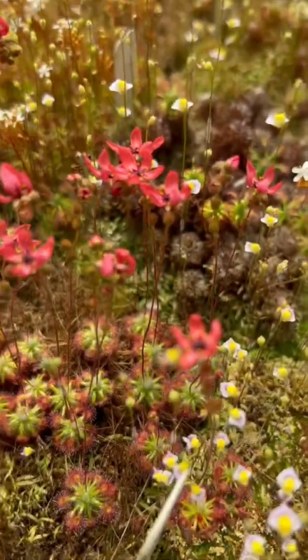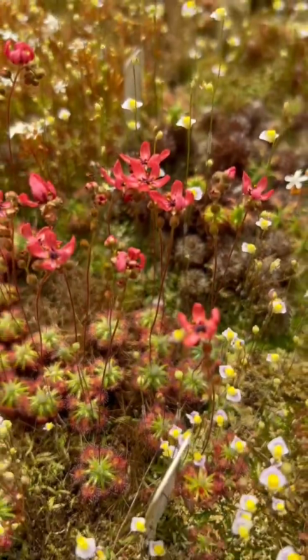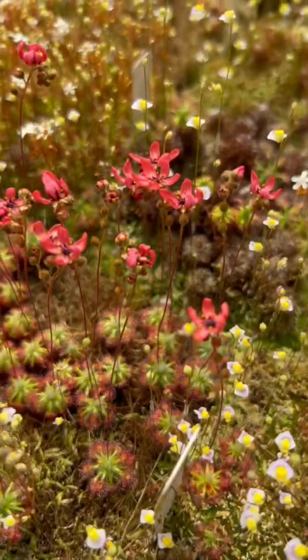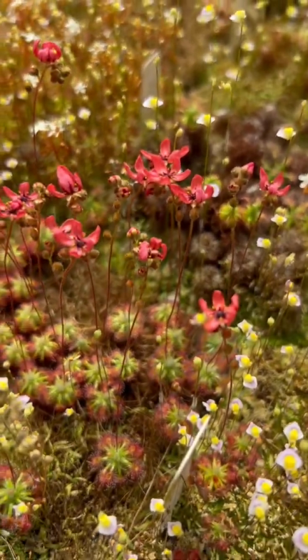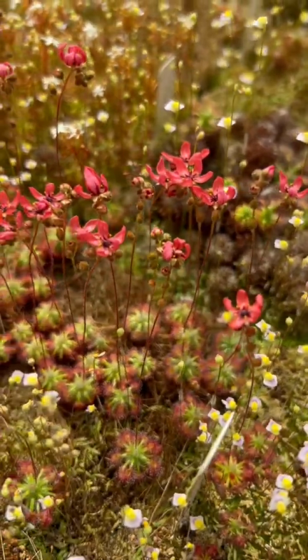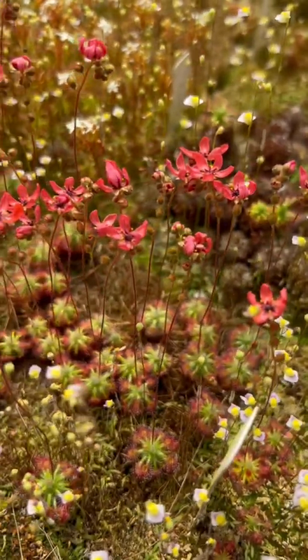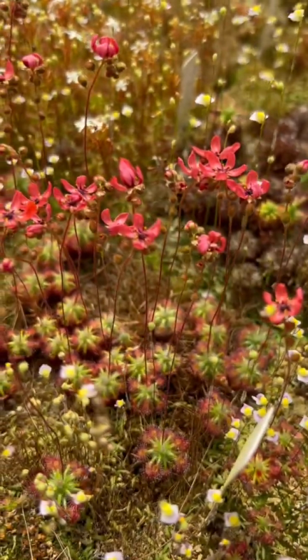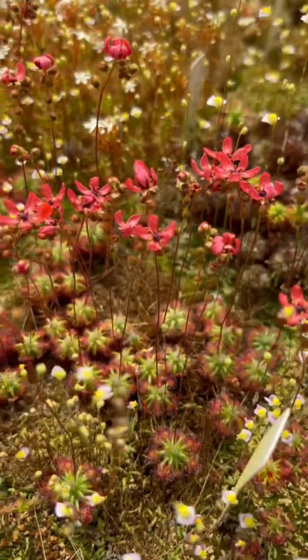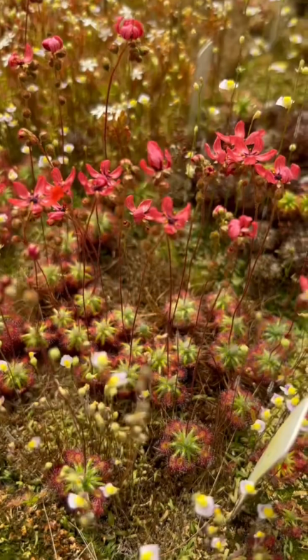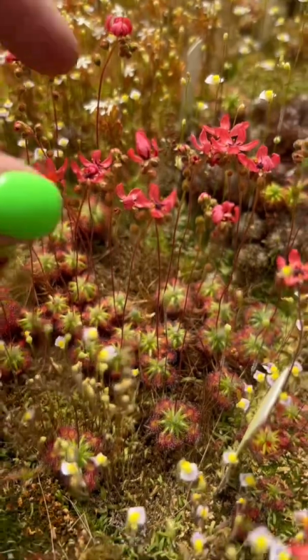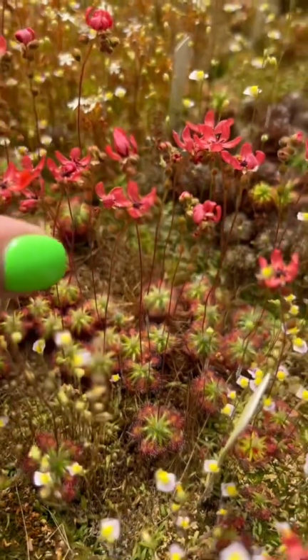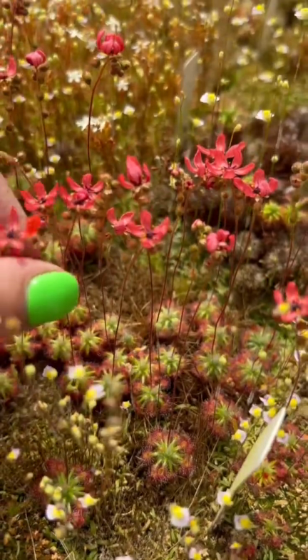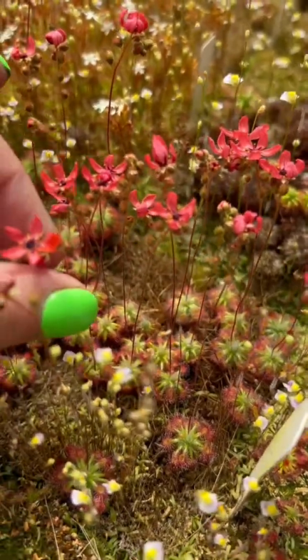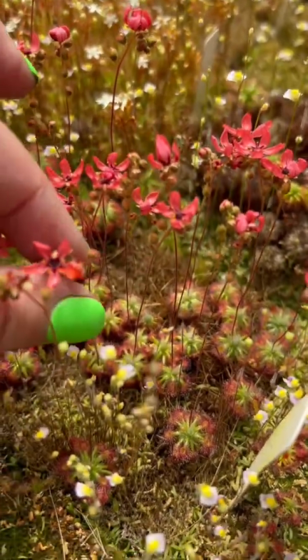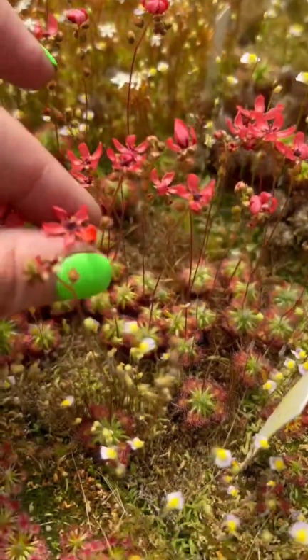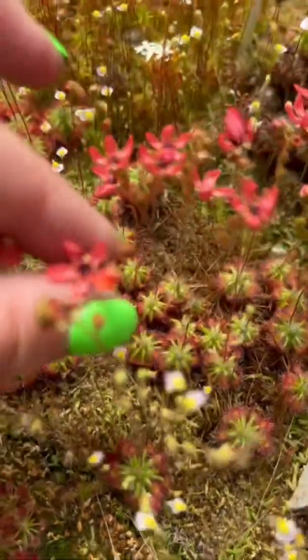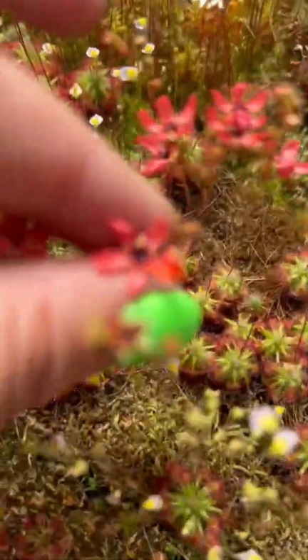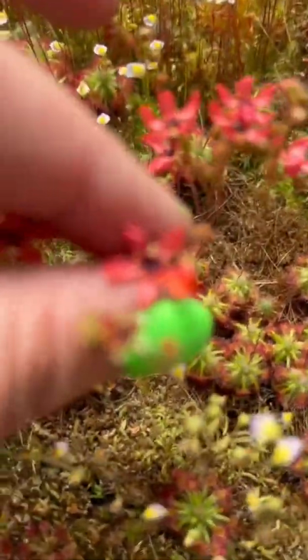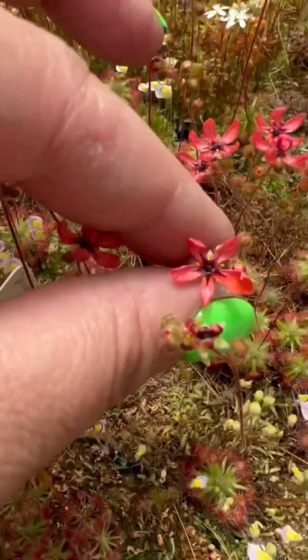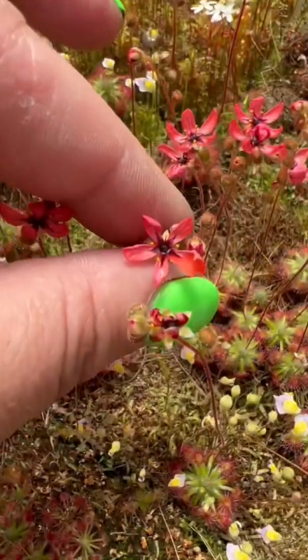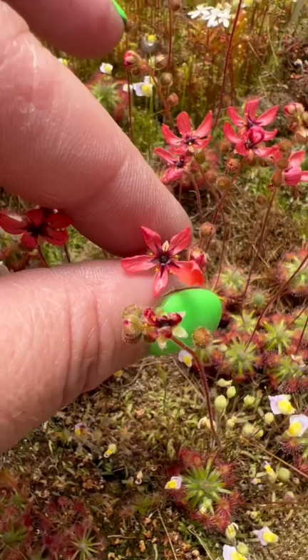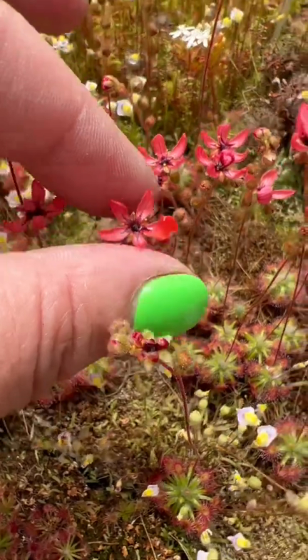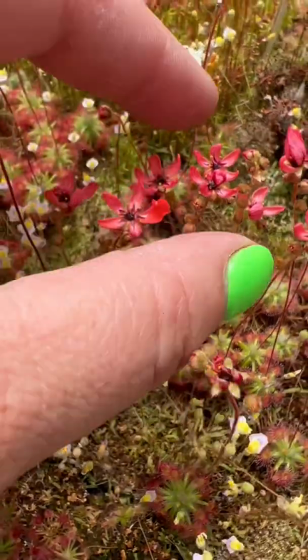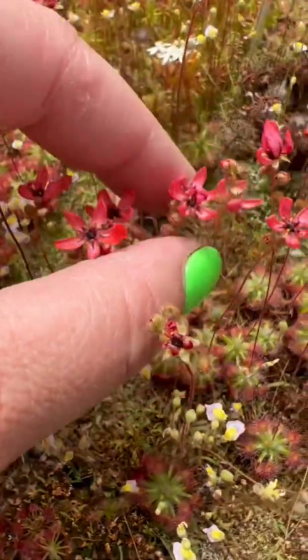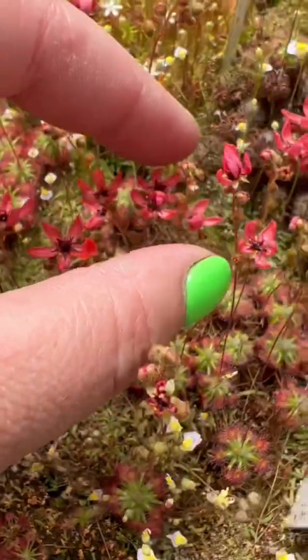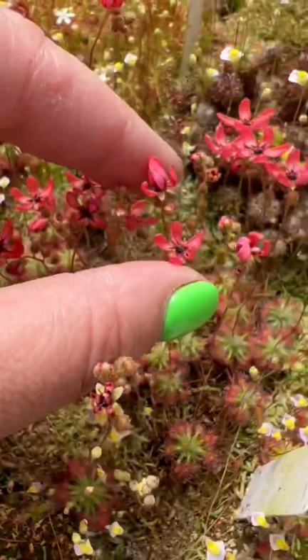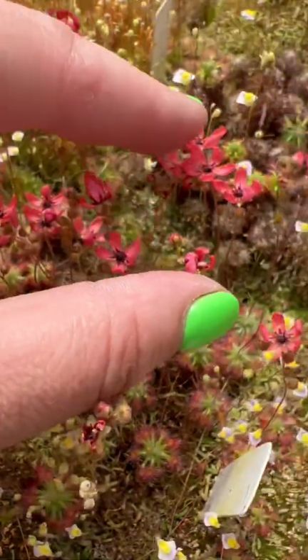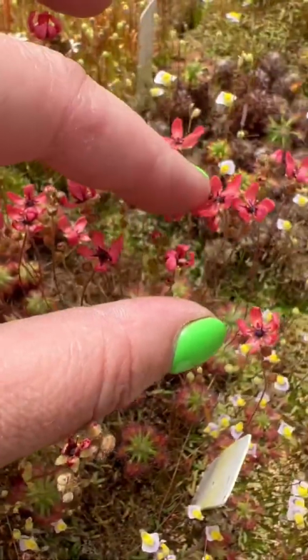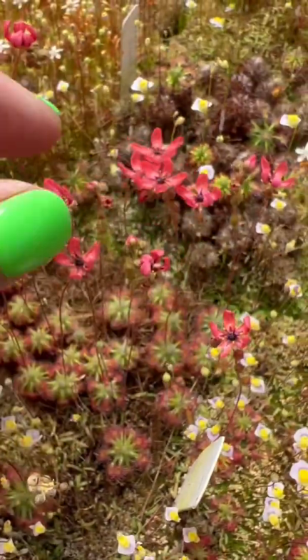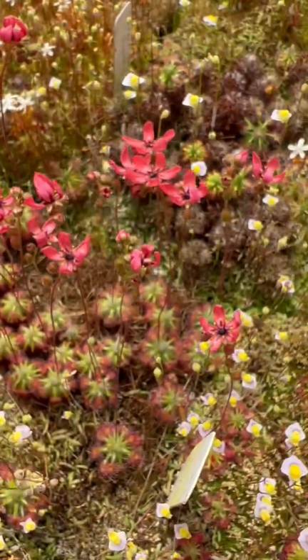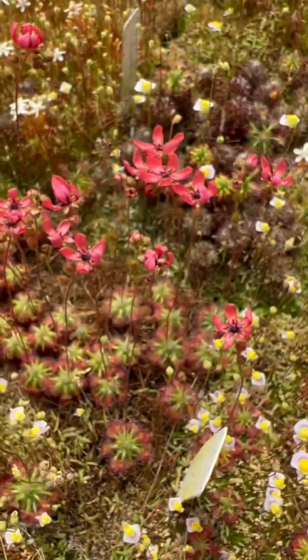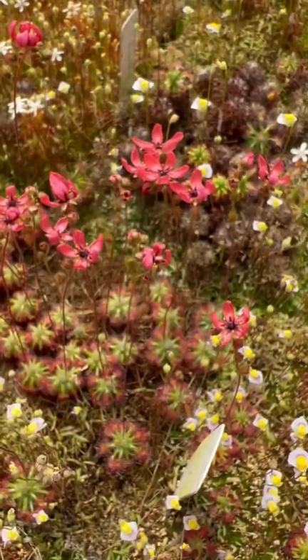...these ridiculous pink flowers that are metallic and super adorable and beautiful — the color itself is so vivid and cool. You don't really see this color; it's so neon. Amongst pygmy sundew flowers, they tend to be very pale.